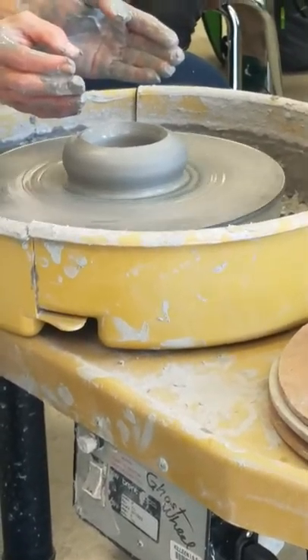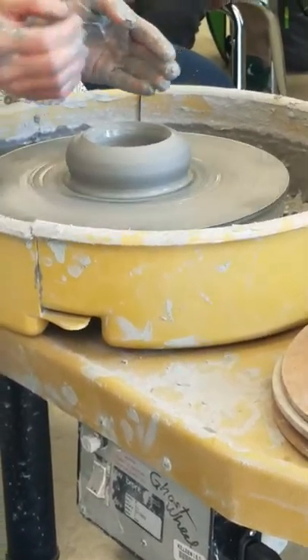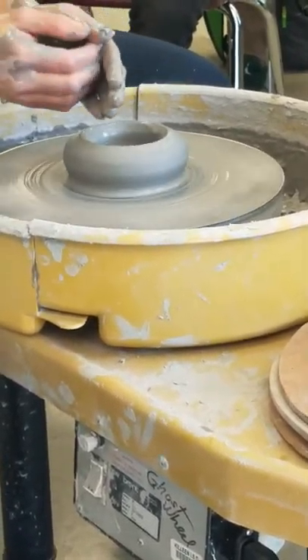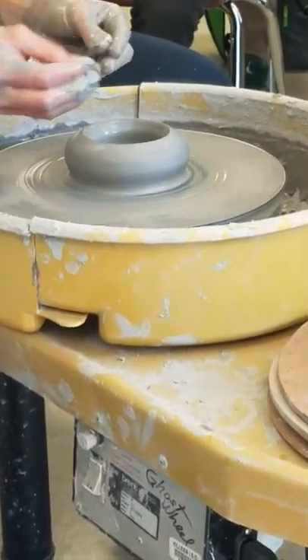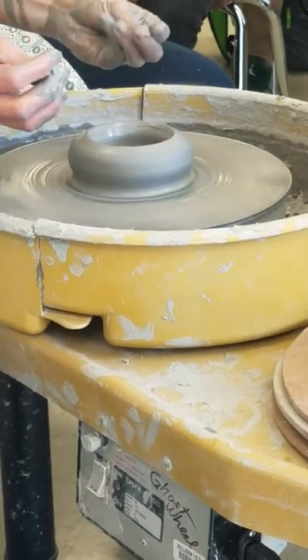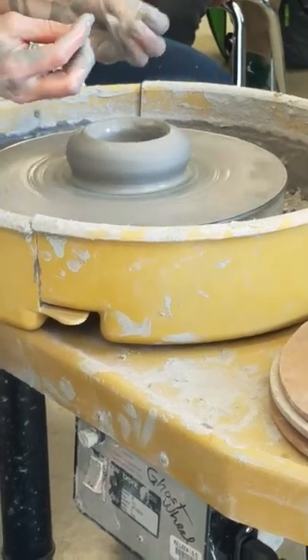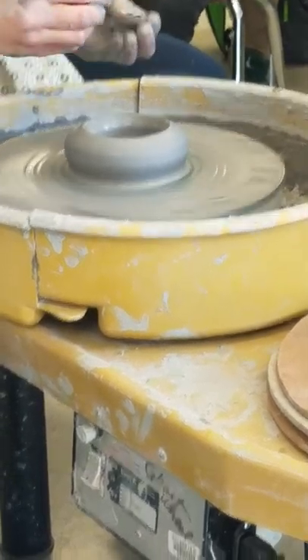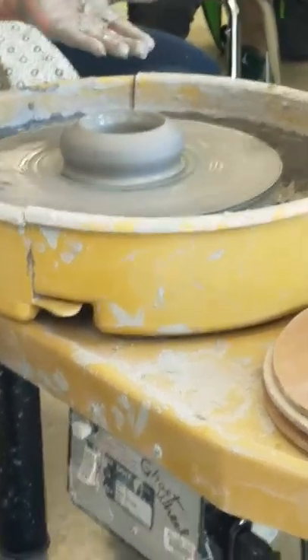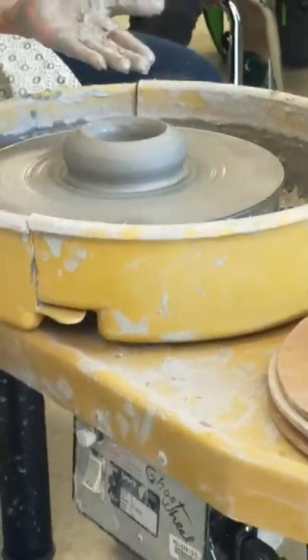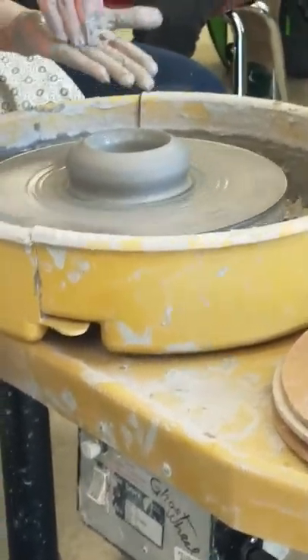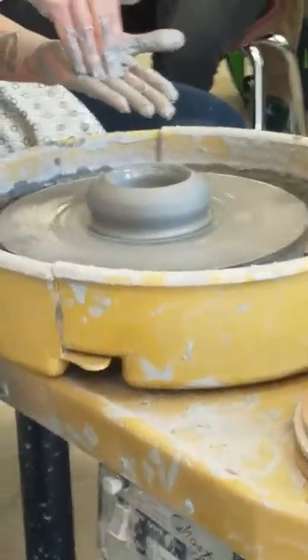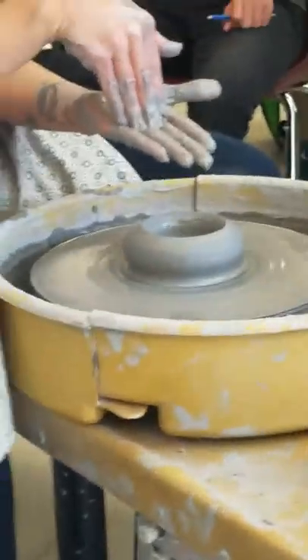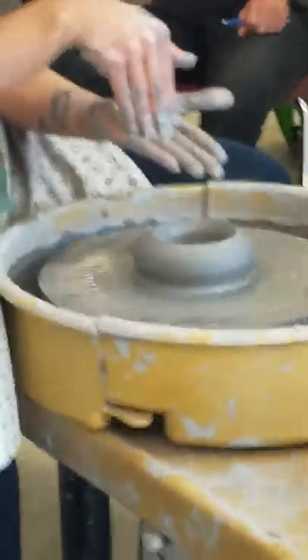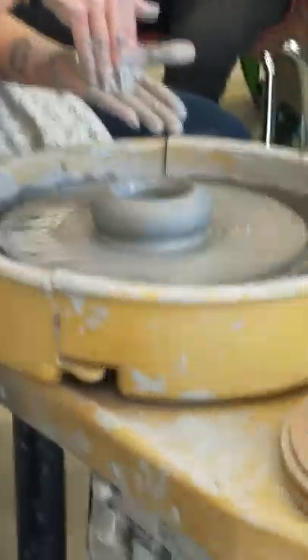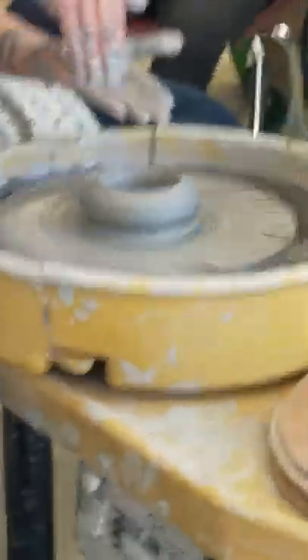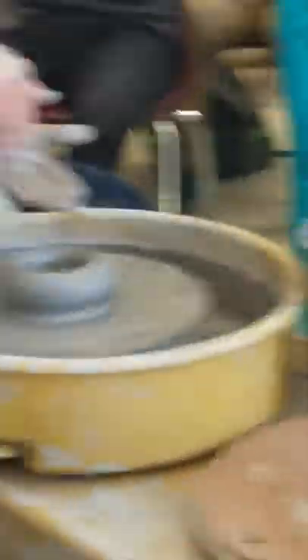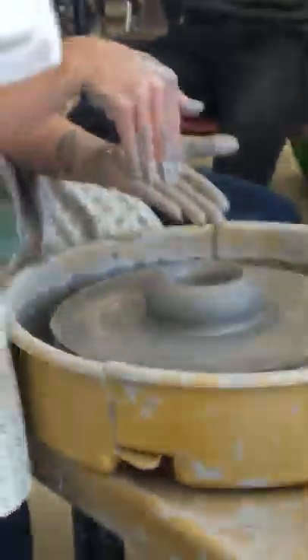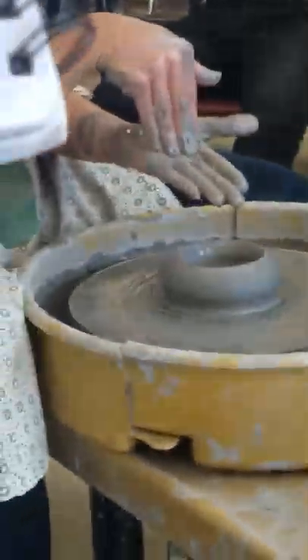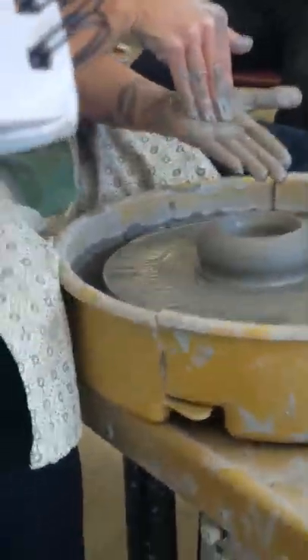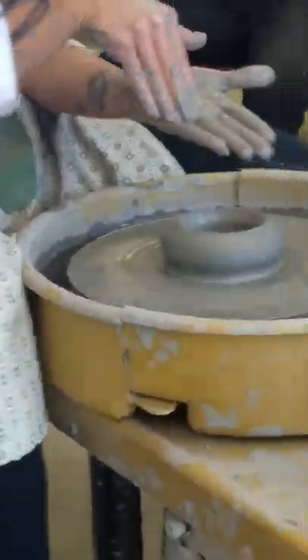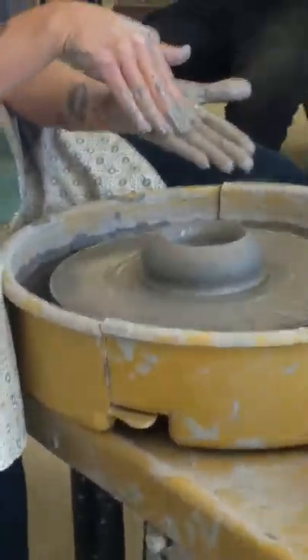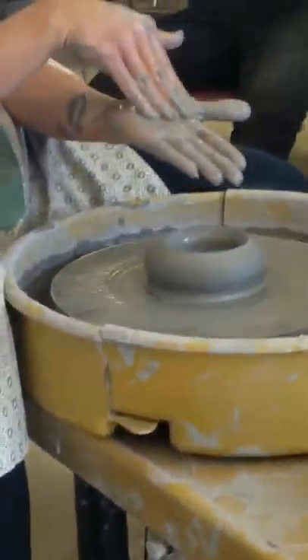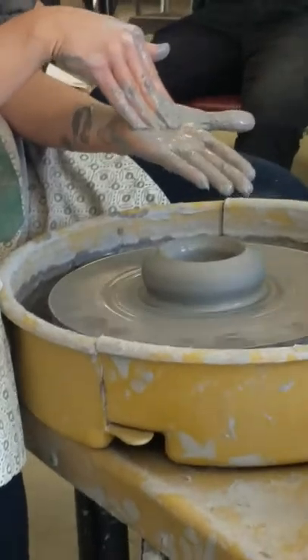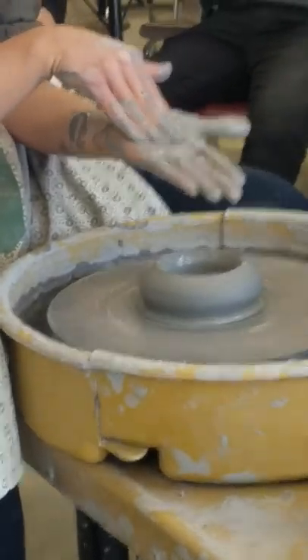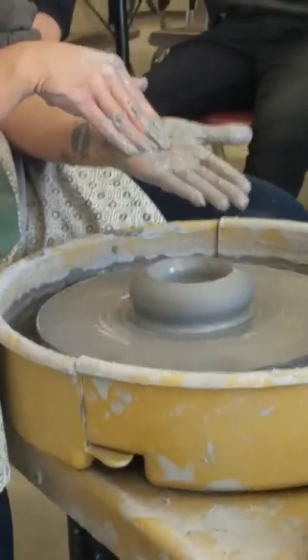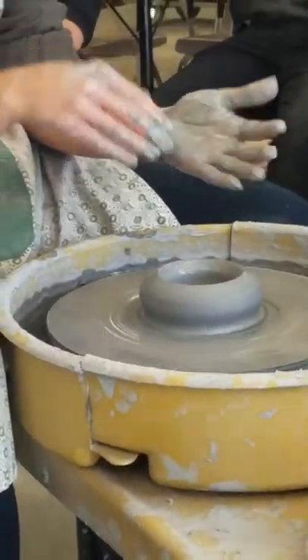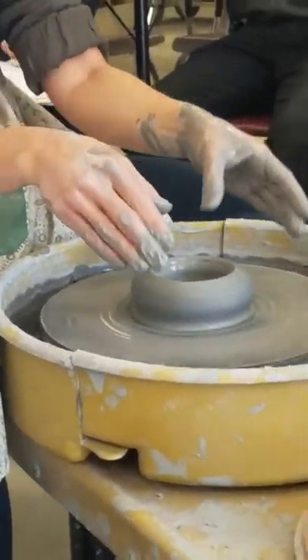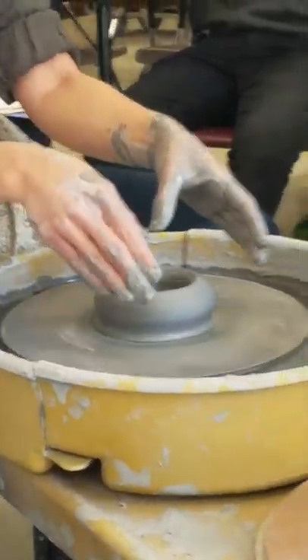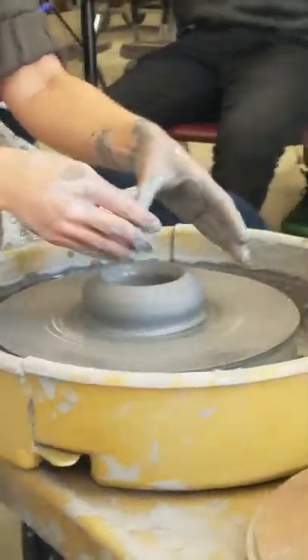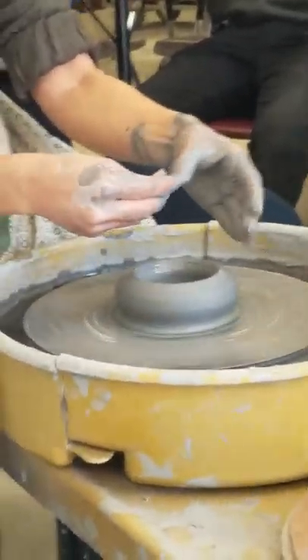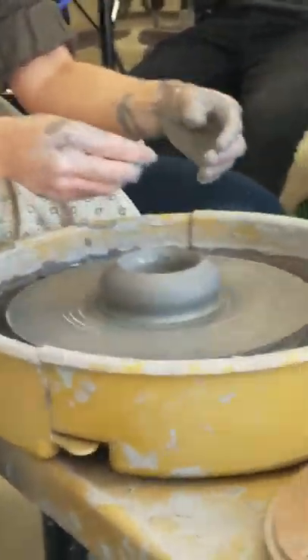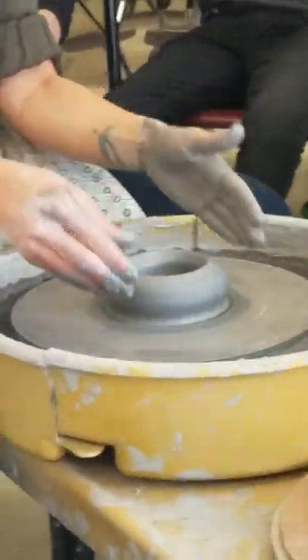And then I've got this weird donut-looking thing. So what I'm going to do now is just gently push so that the pot comes in.